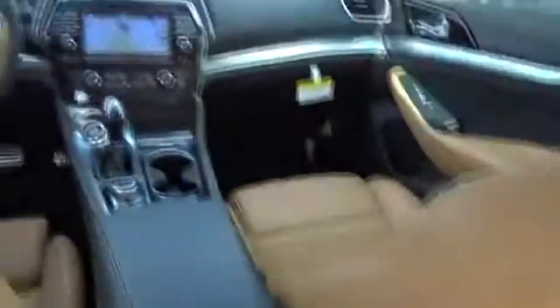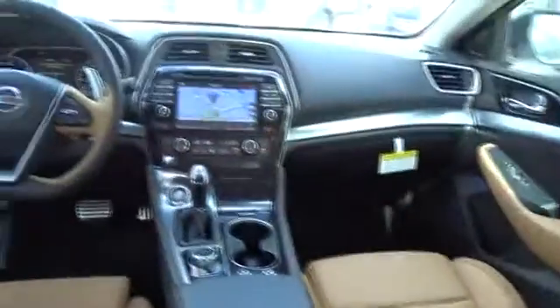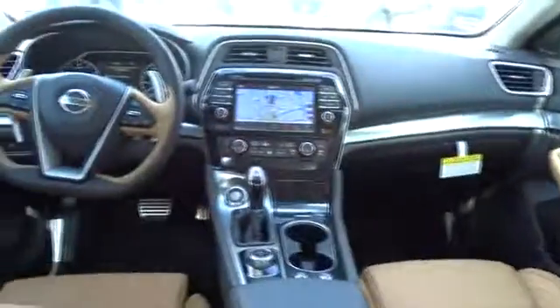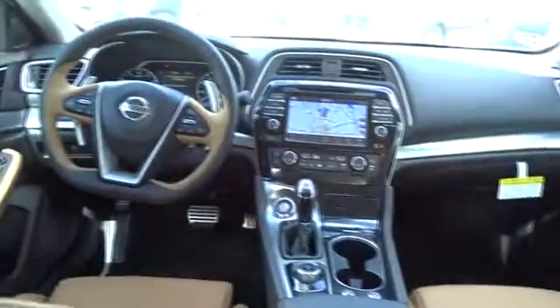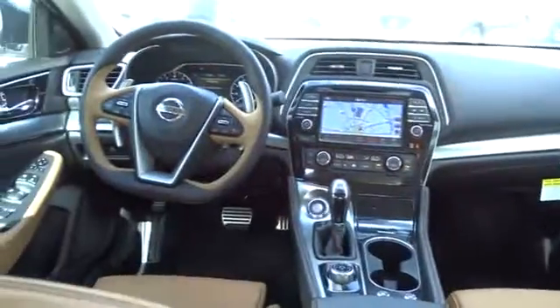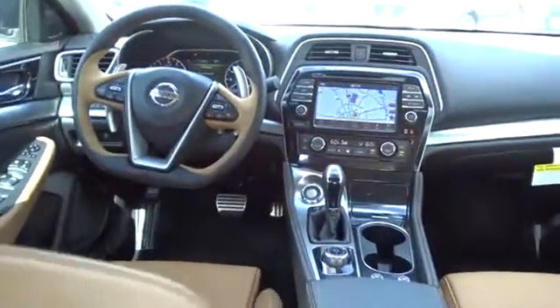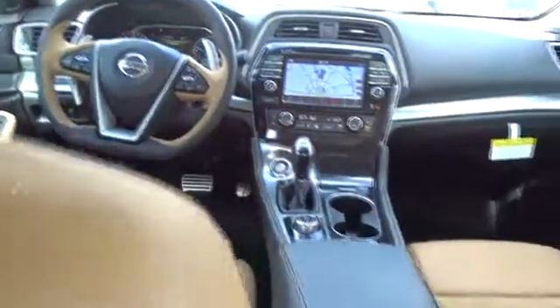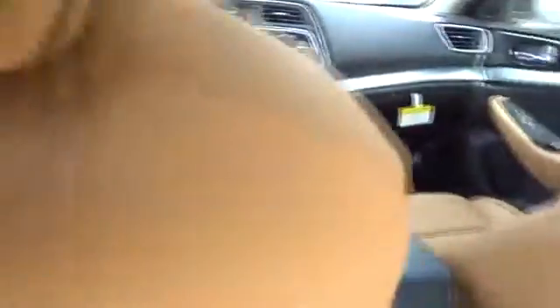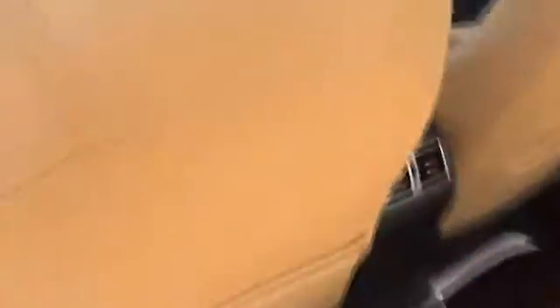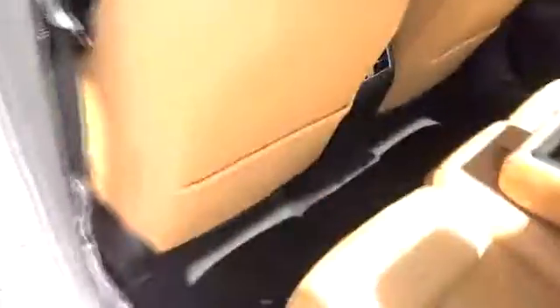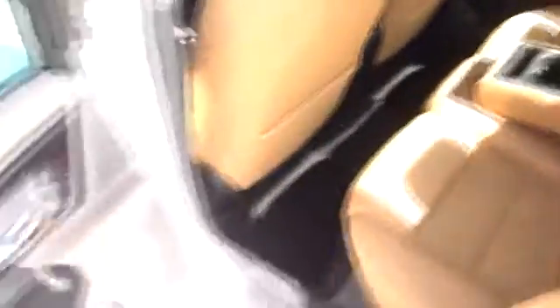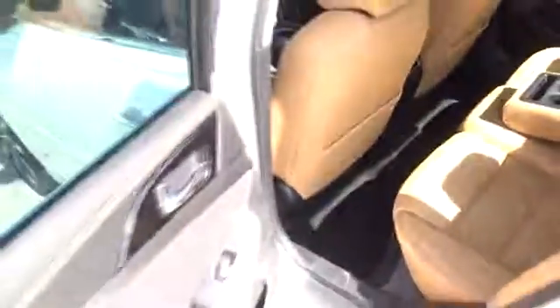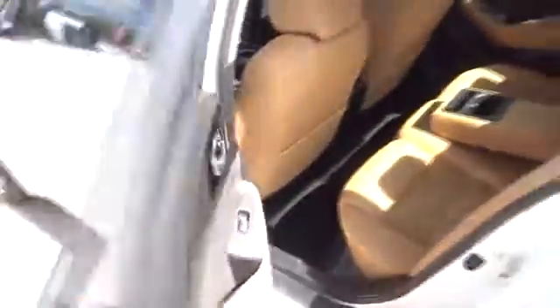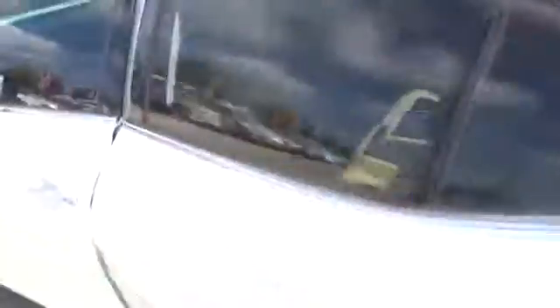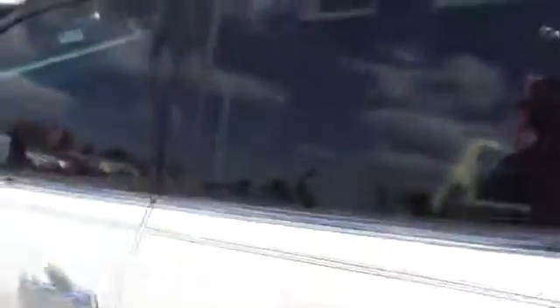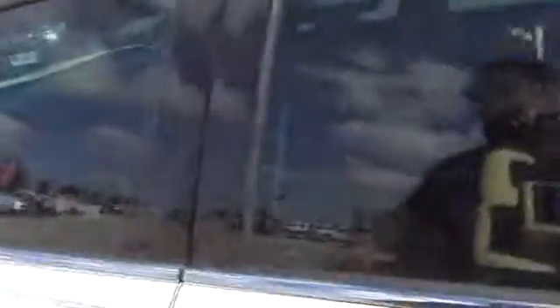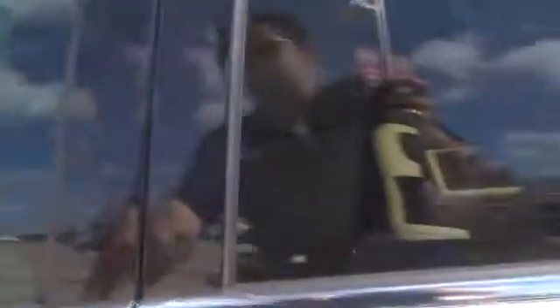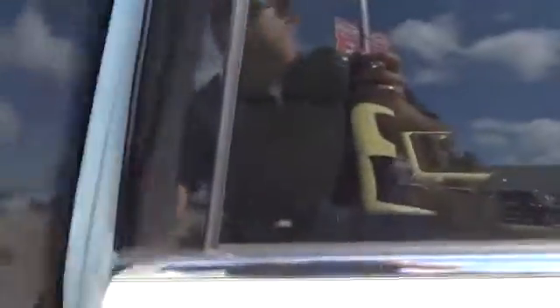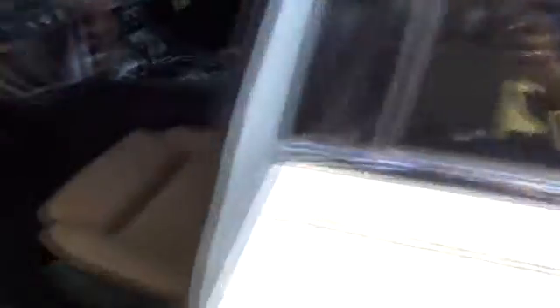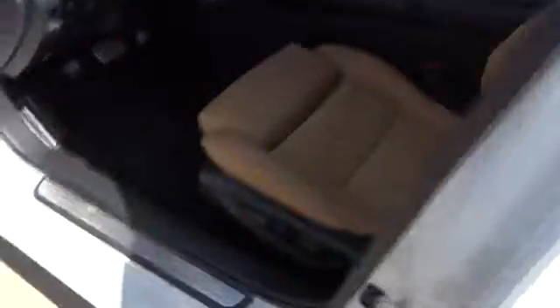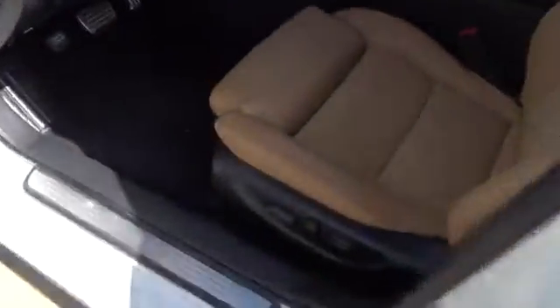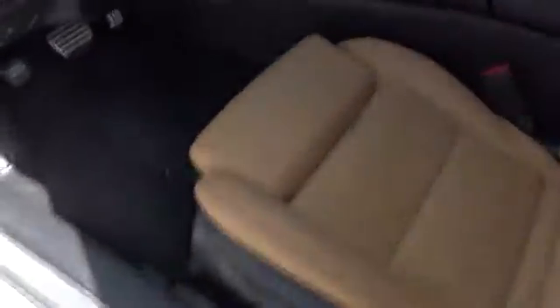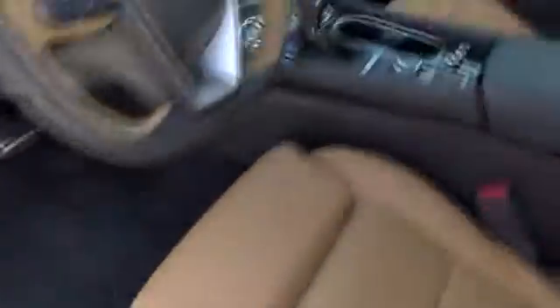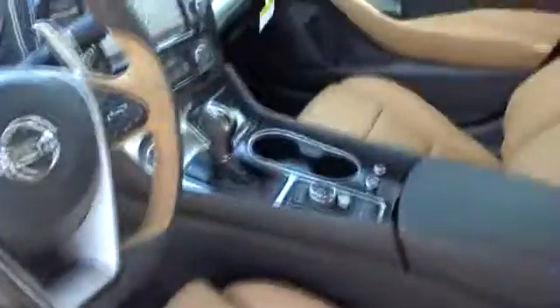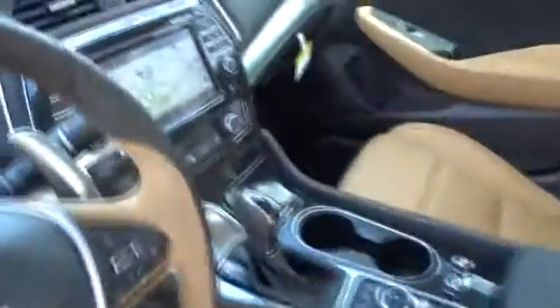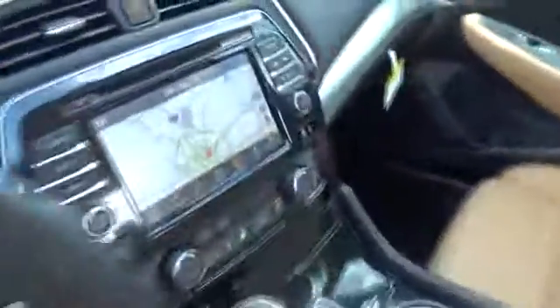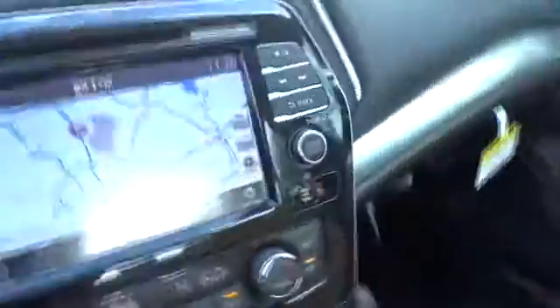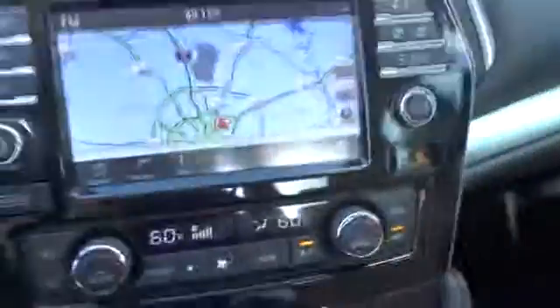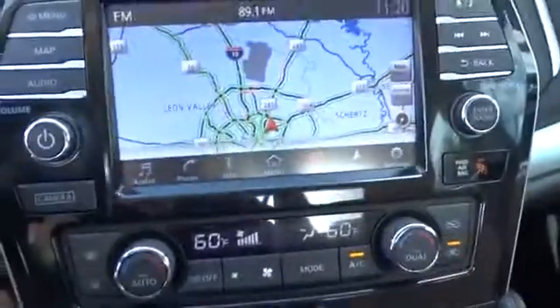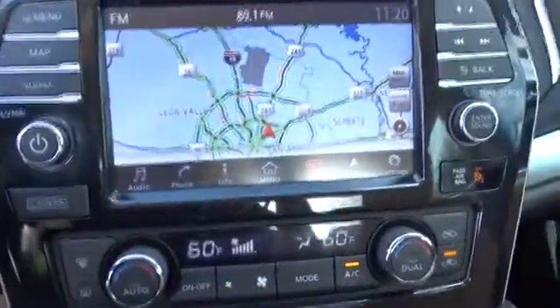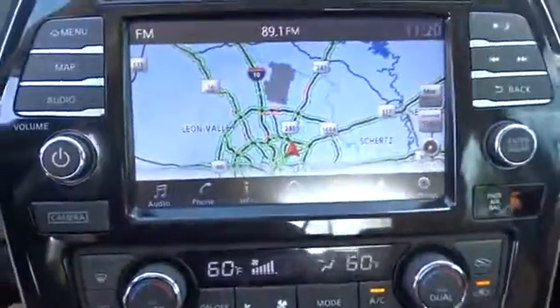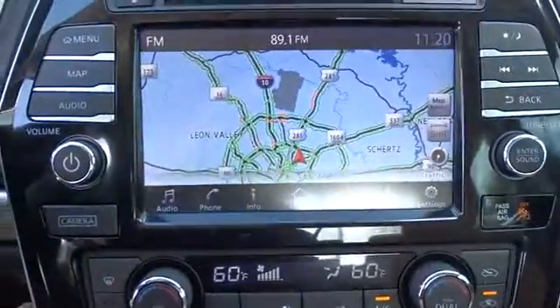Leather wrapped steering wheel, Bluetooth, power steering, adjustable steering wheel, four wheel disc brakes, keyless start, cruise control, aluminum wheels, hard disc drive media storage, auto dimming rear view mirror.